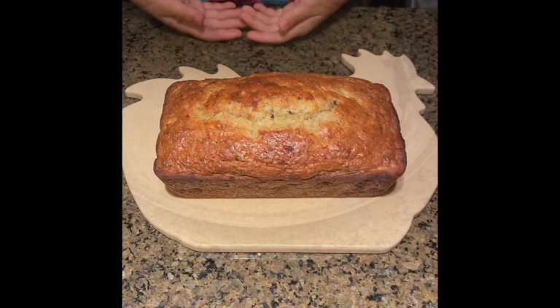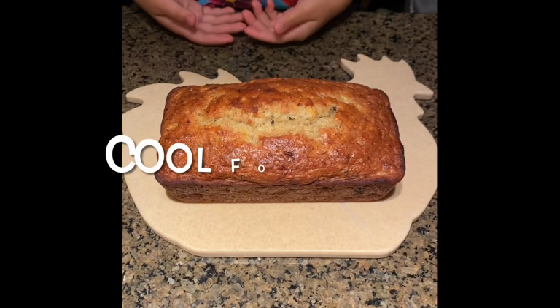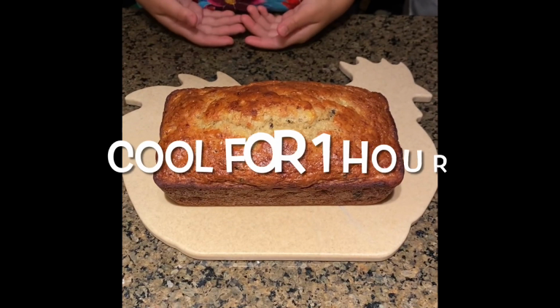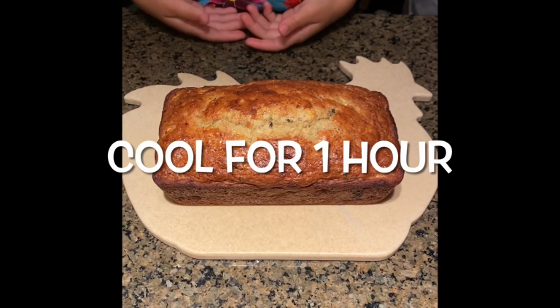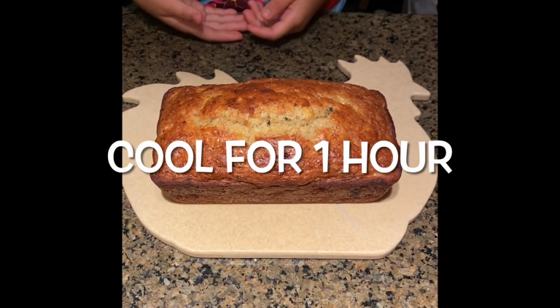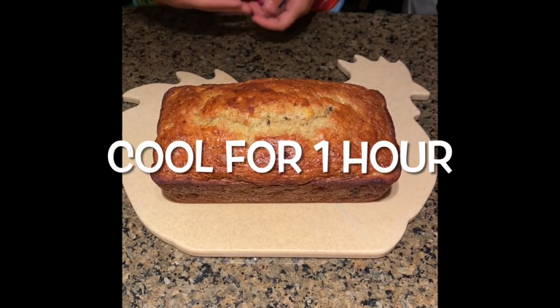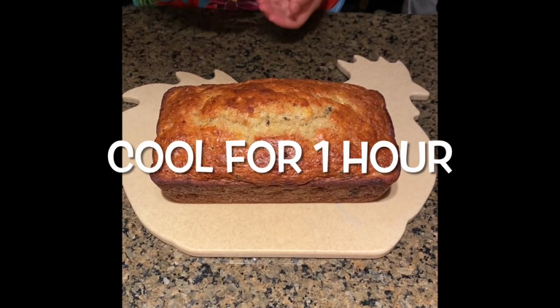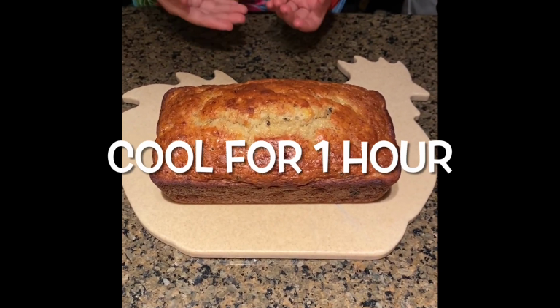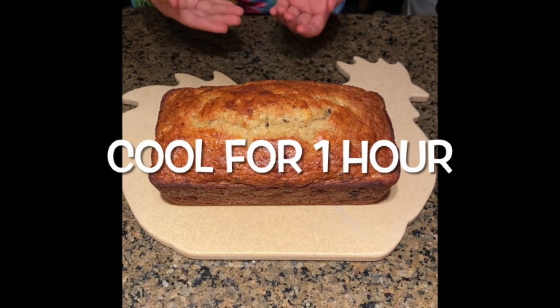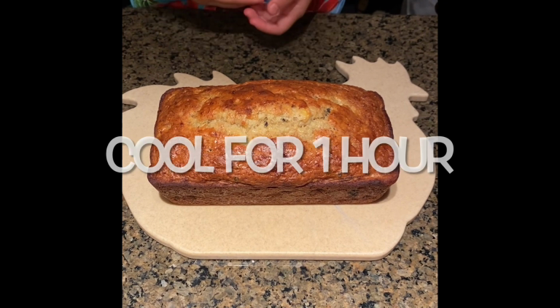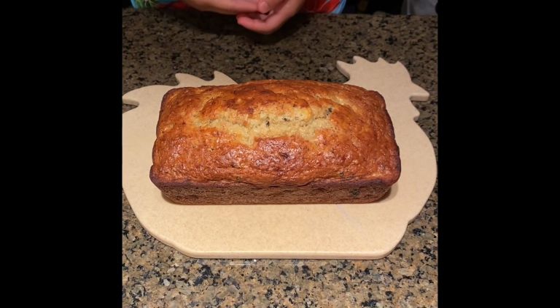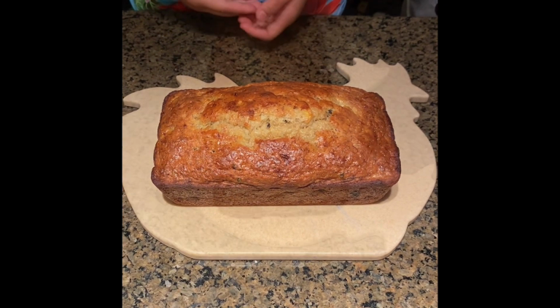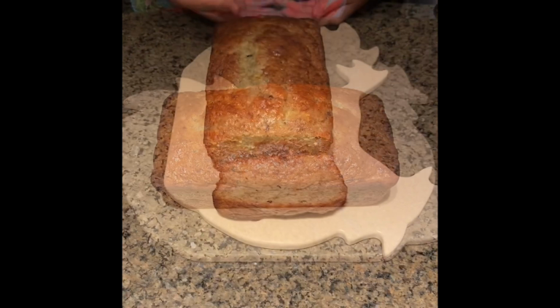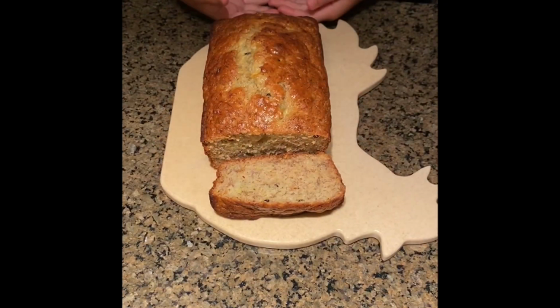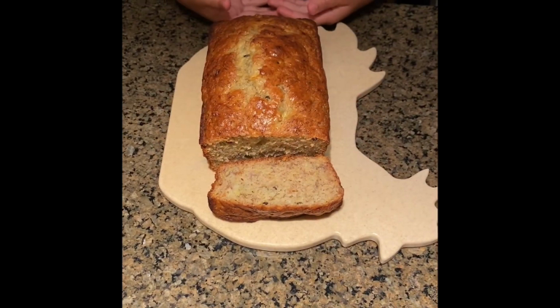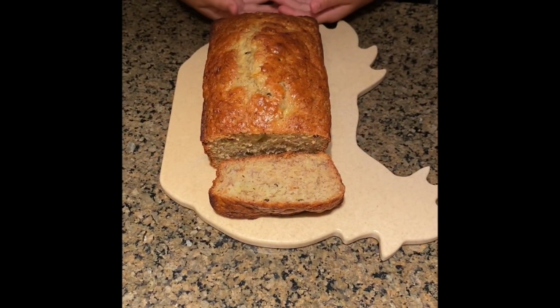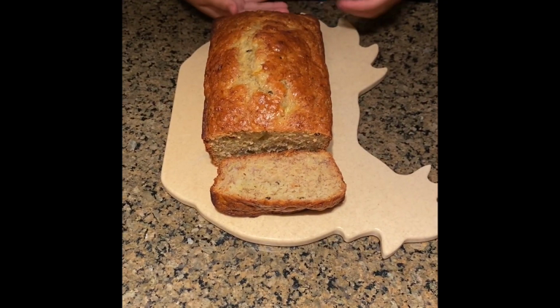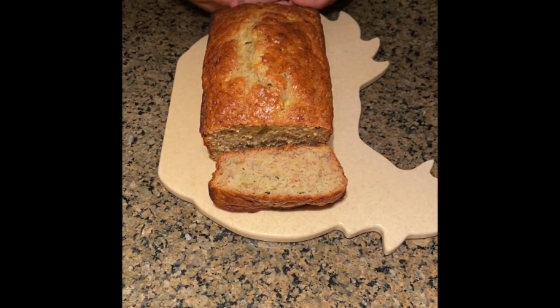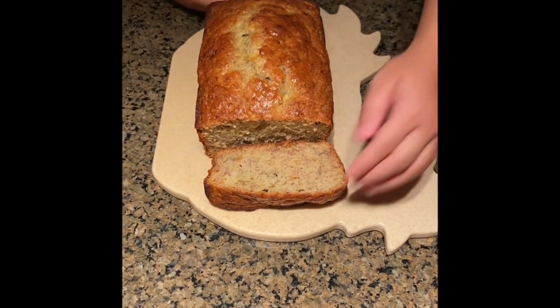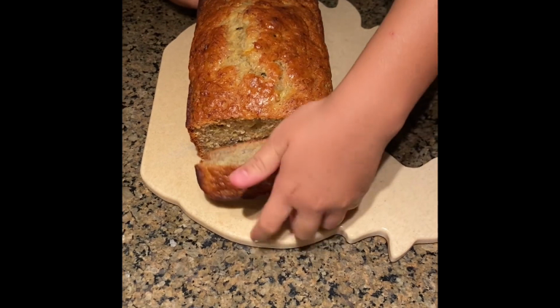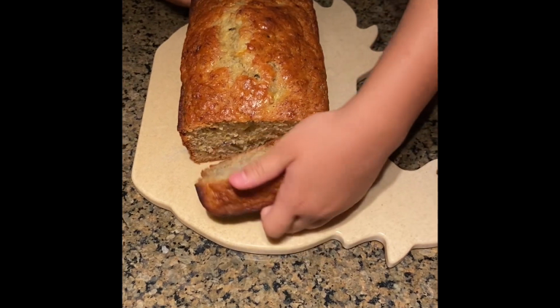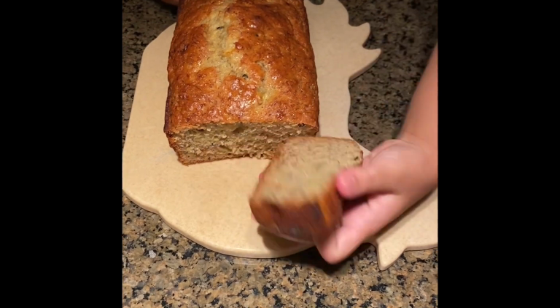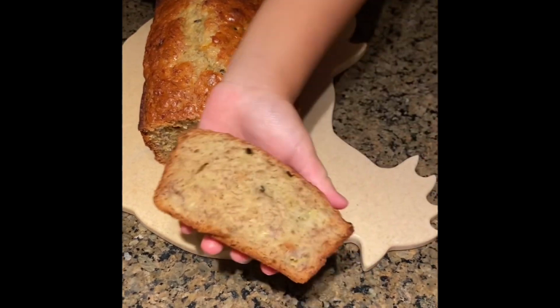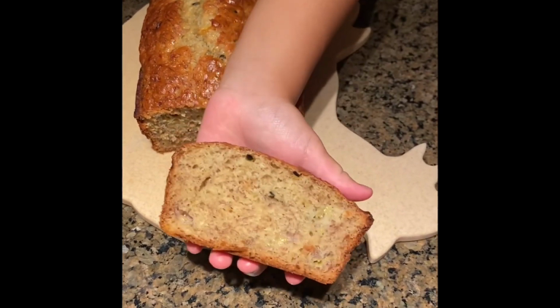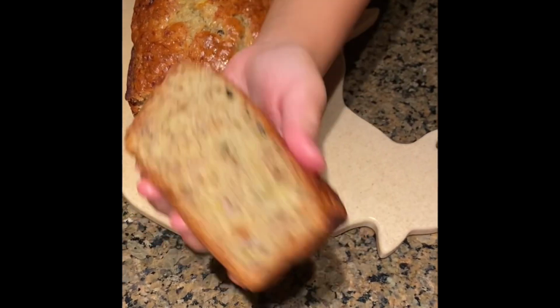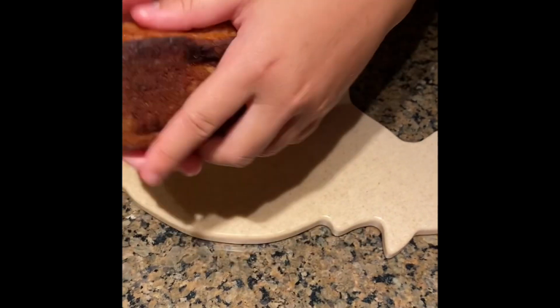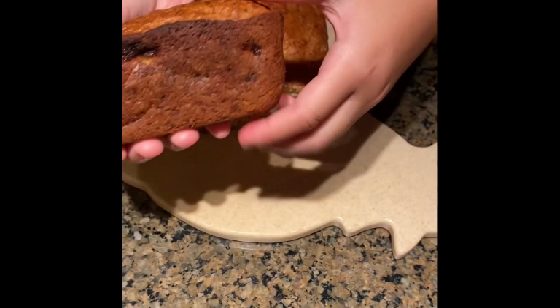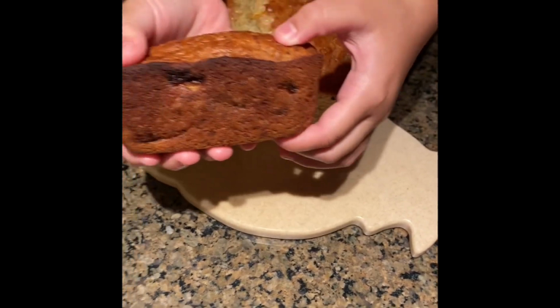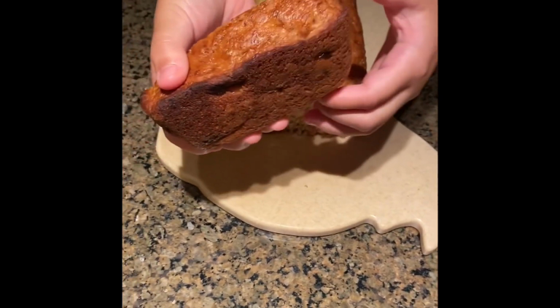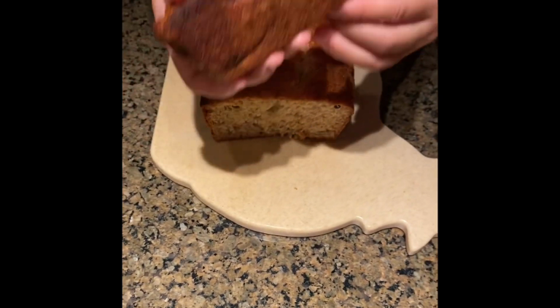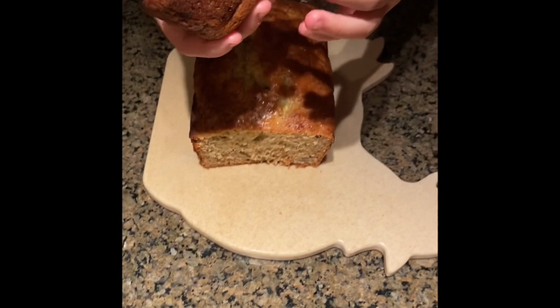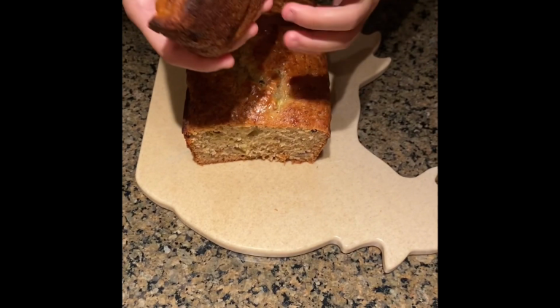Okay guys, I let it cool for one hour and this is what it should look like. Now my mom is going to cut it. My mom just cut a piece and now I'm going to show you. Here's what the inside looks like and here's what the outside looks like. It smells really good.